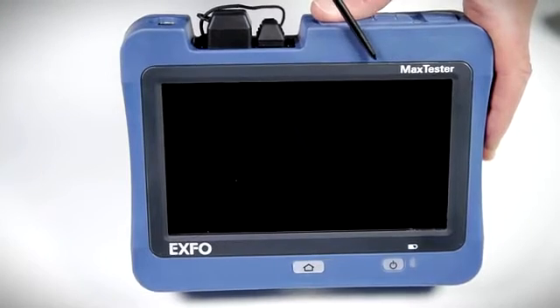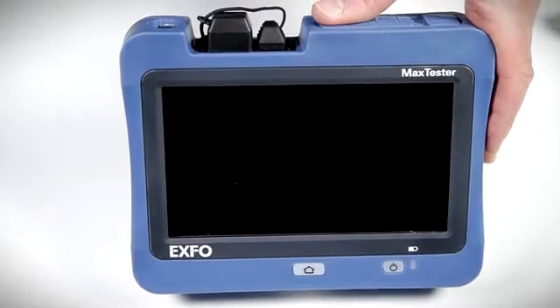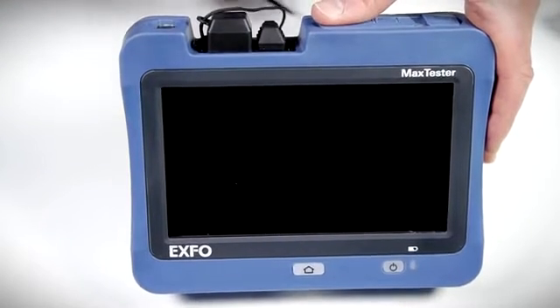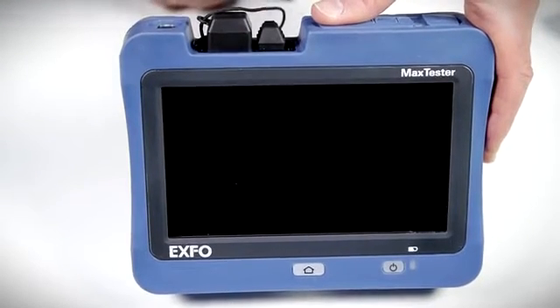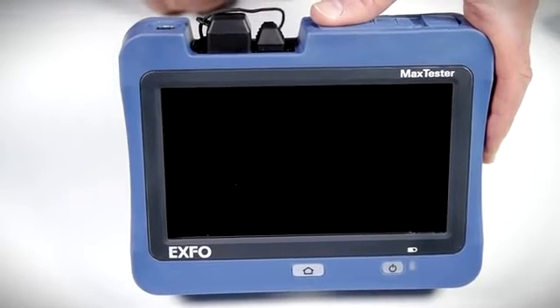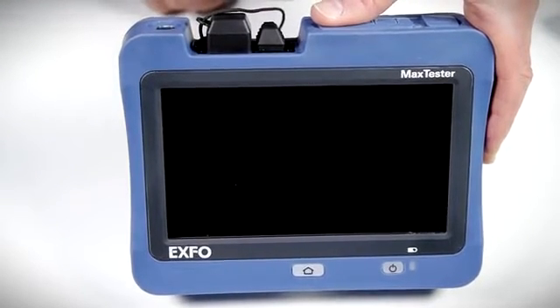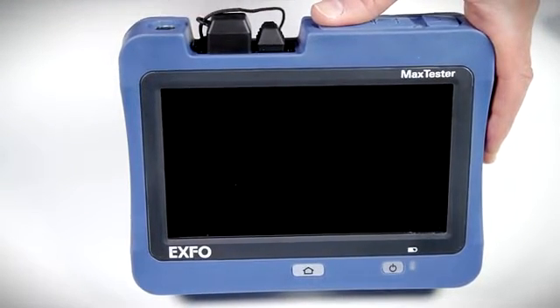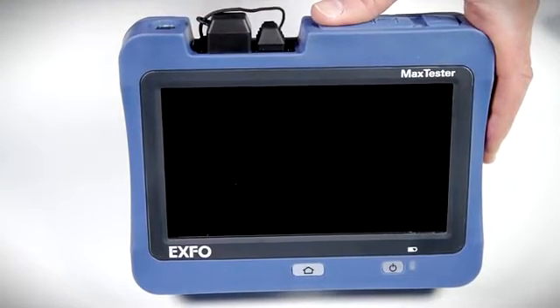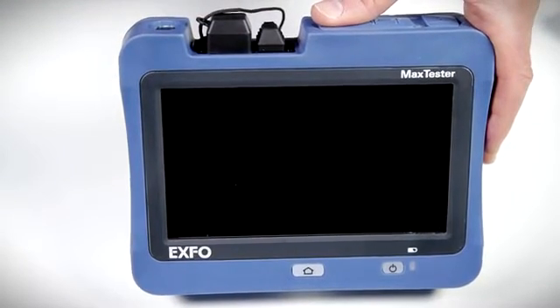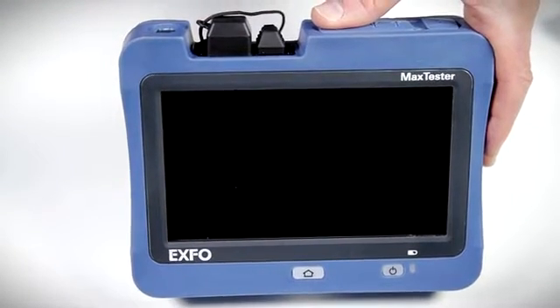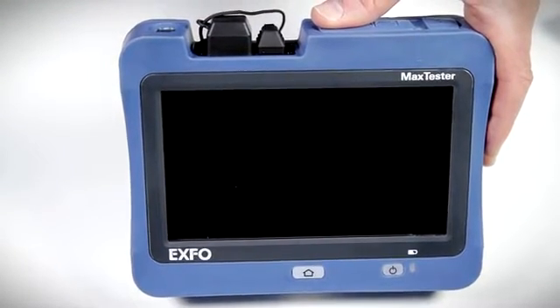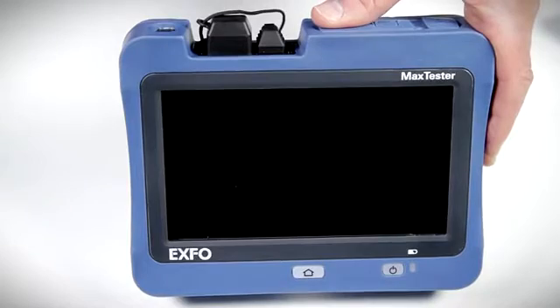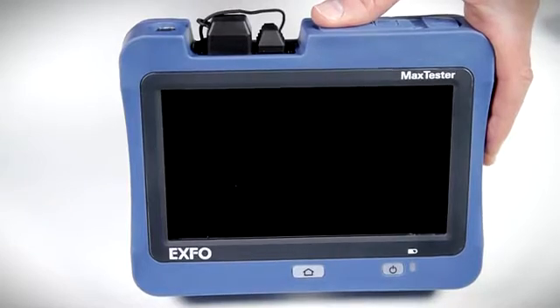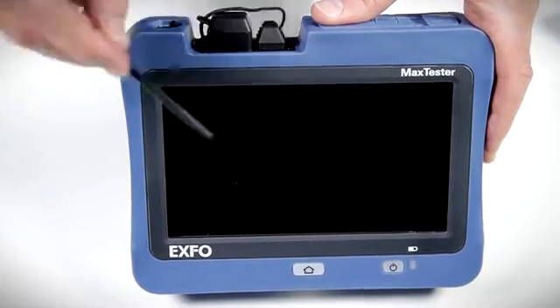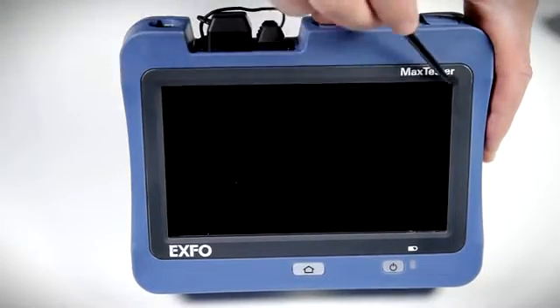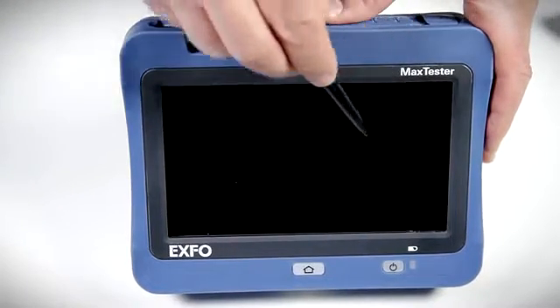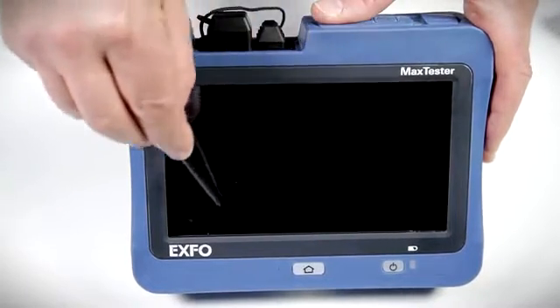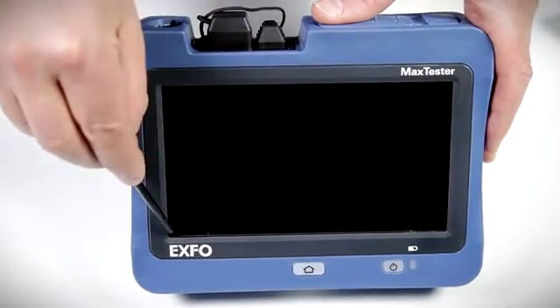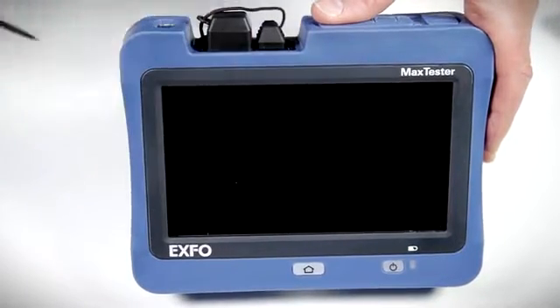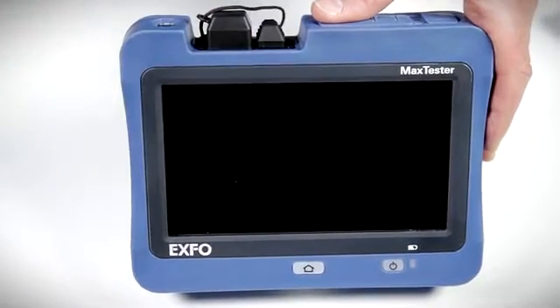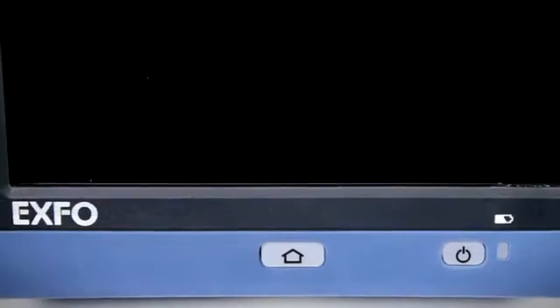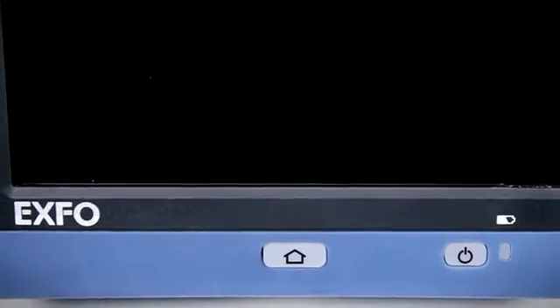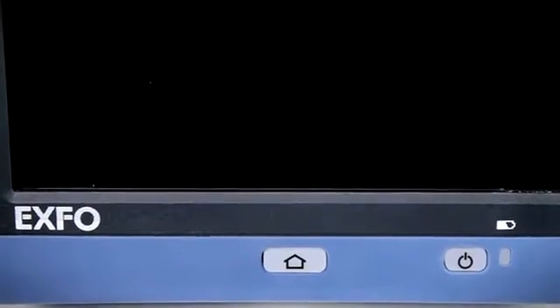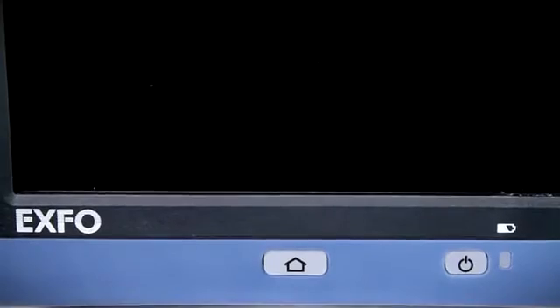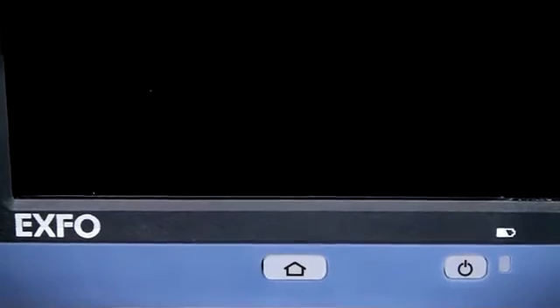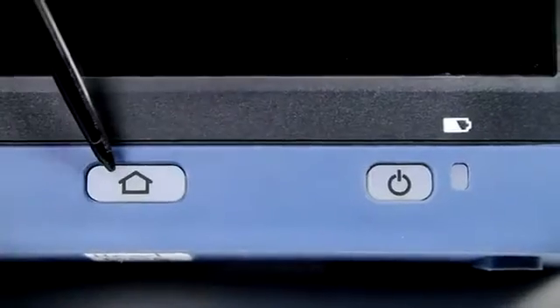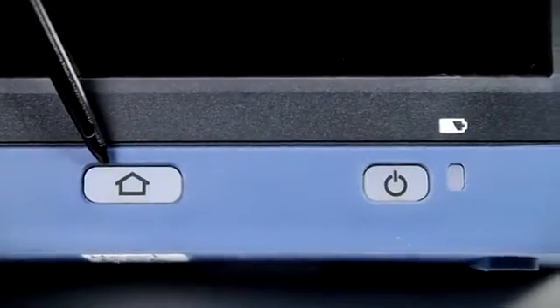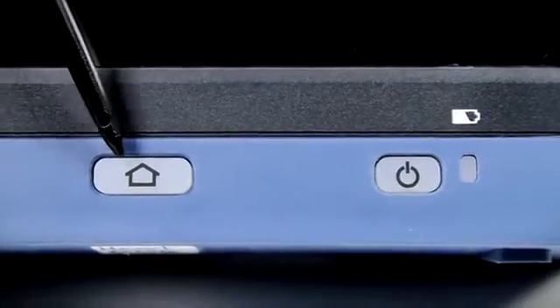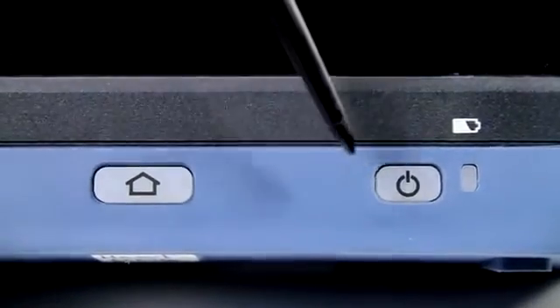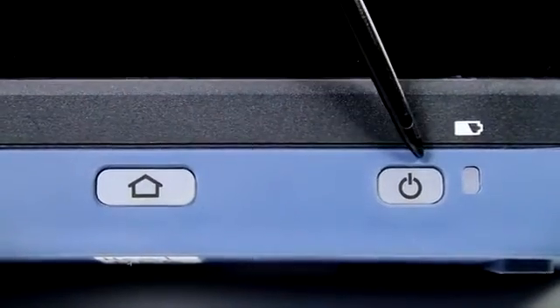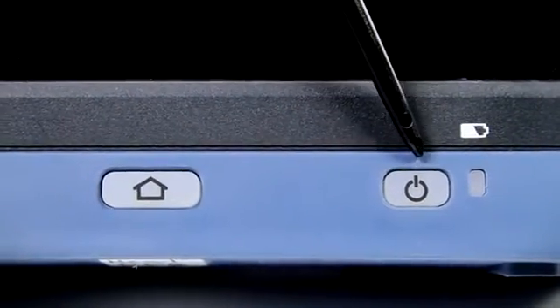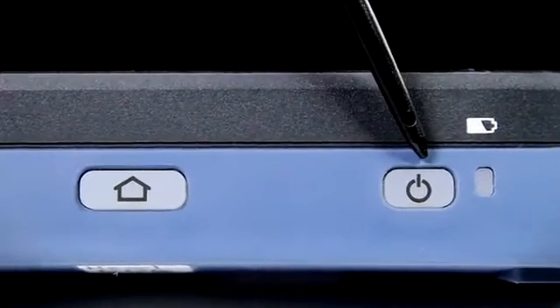This test unit is inspired by the world of tablet PCs and features a large, intuitive 7-inch icon-based touchscreen display. The only buttons found on the unit are the home quick menu button and the power on/off and standby control.